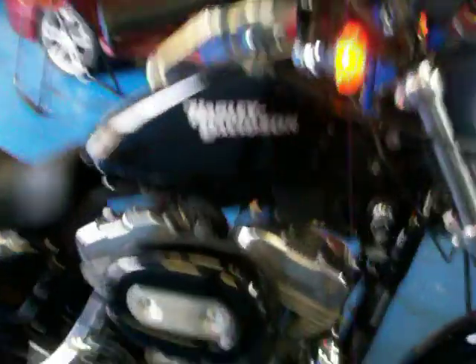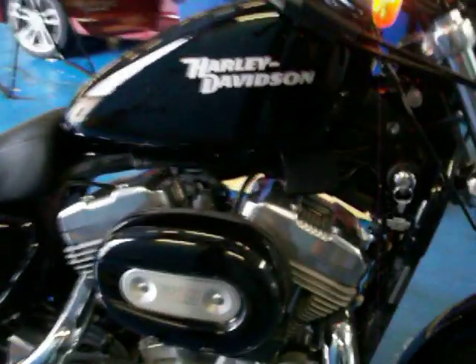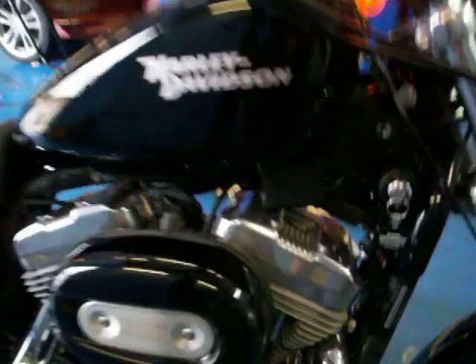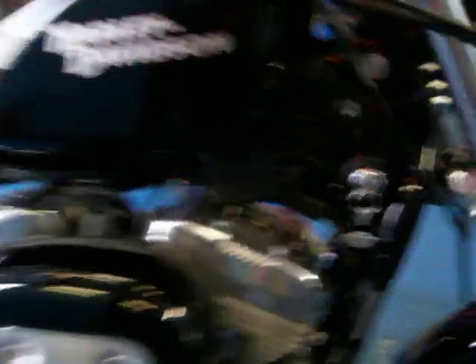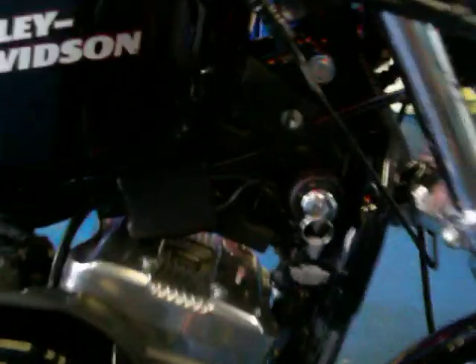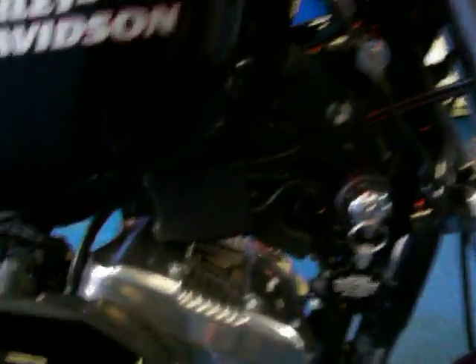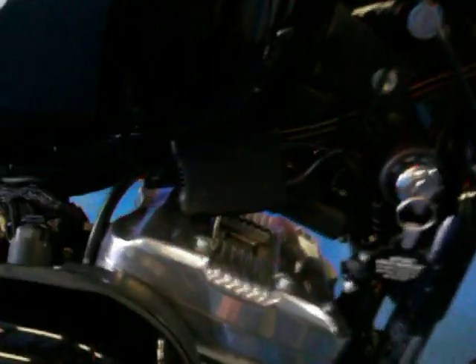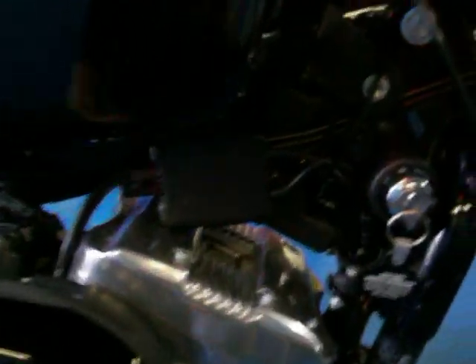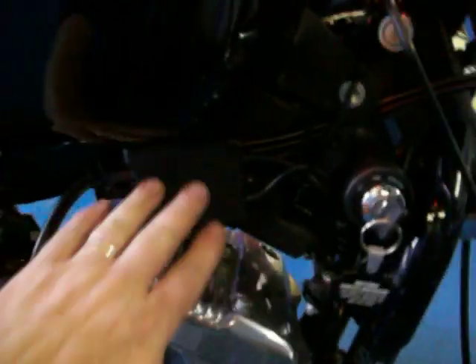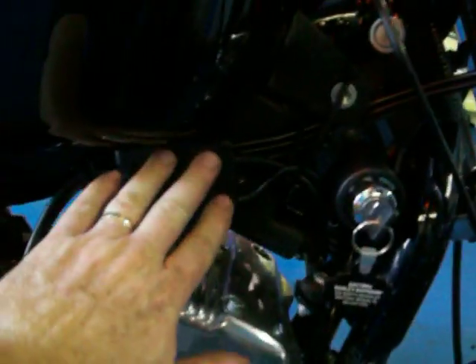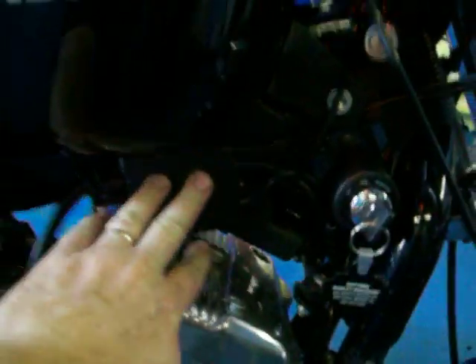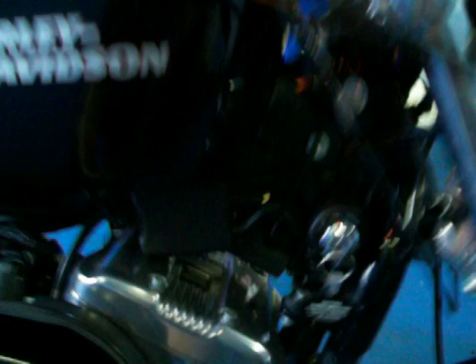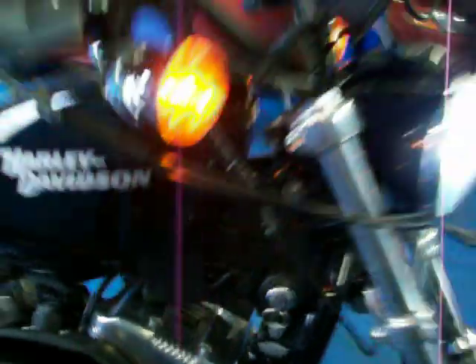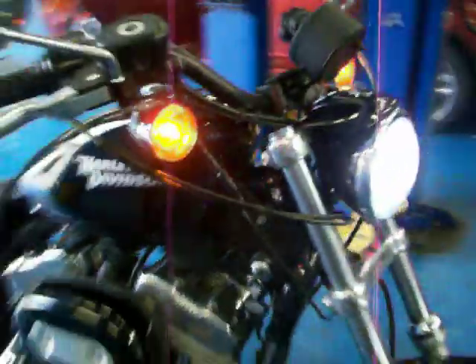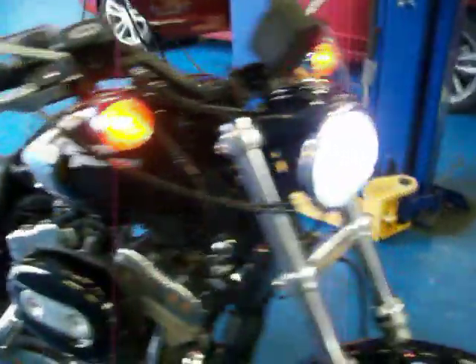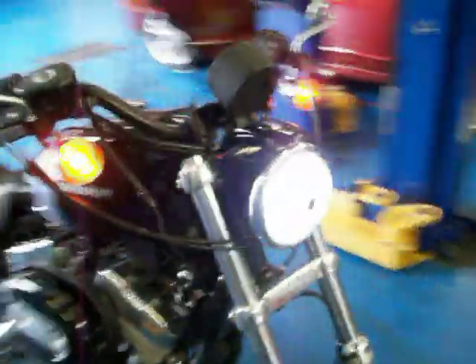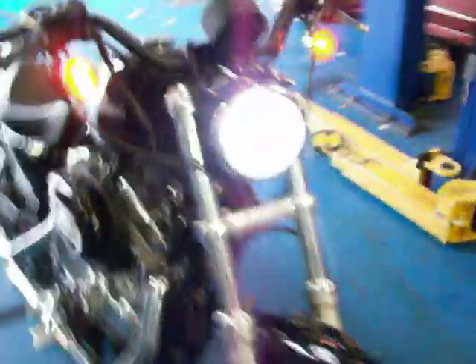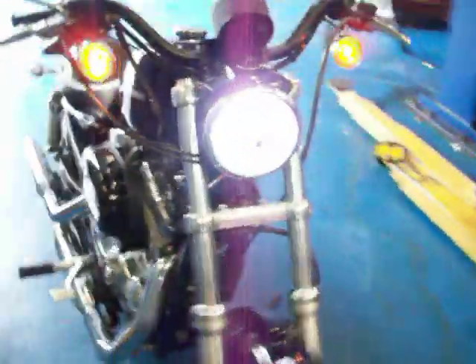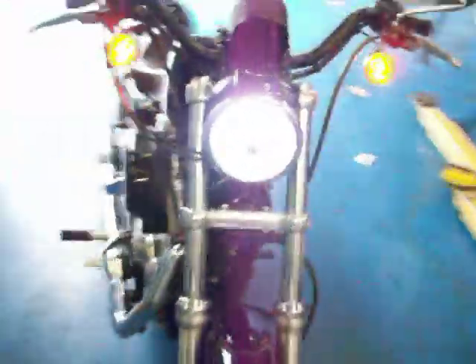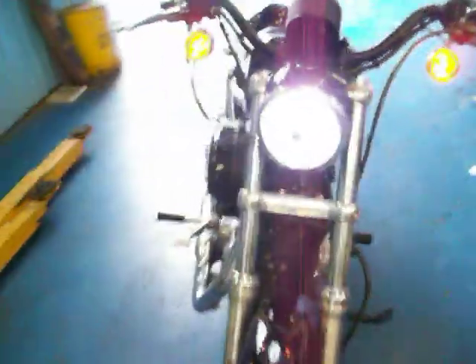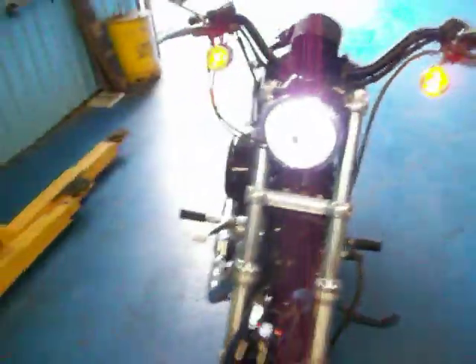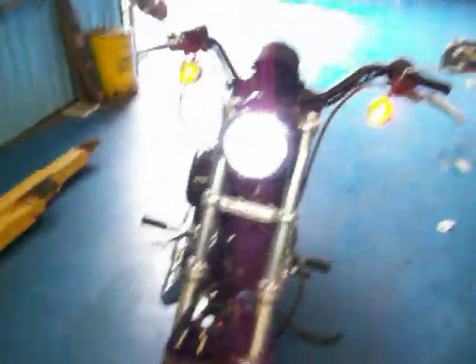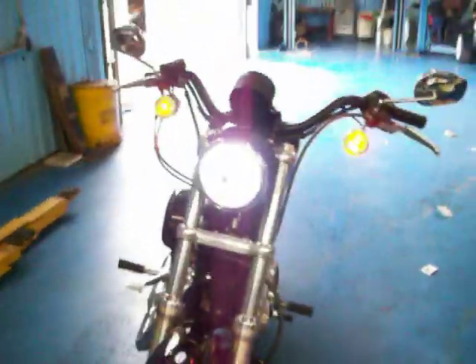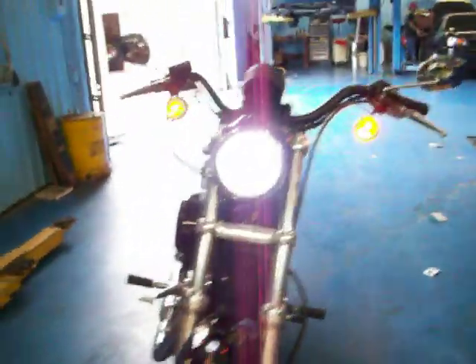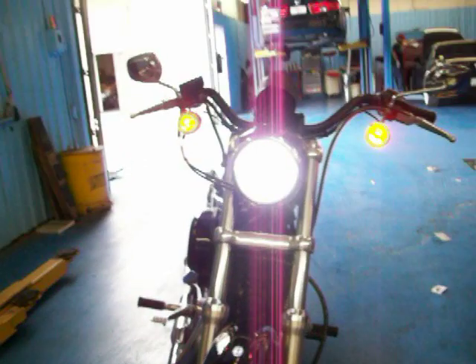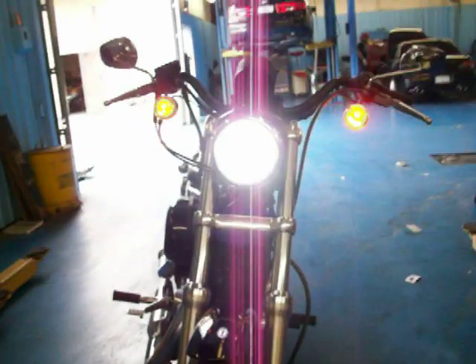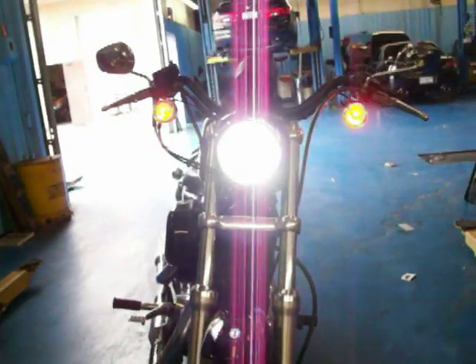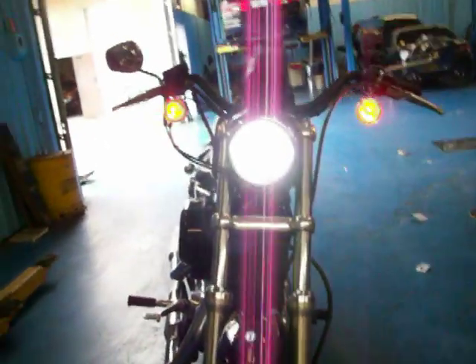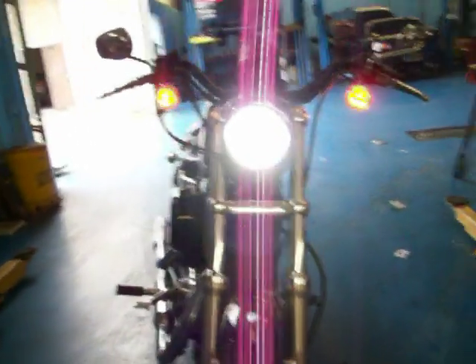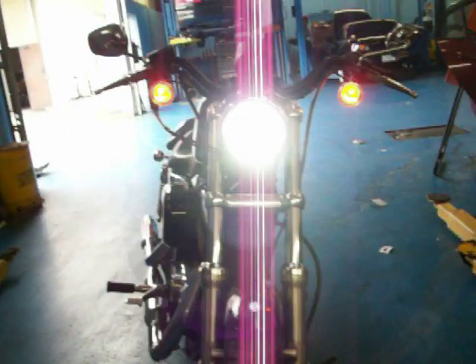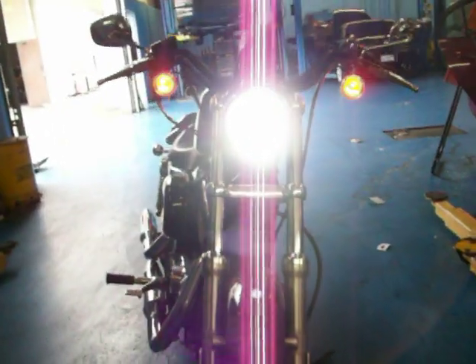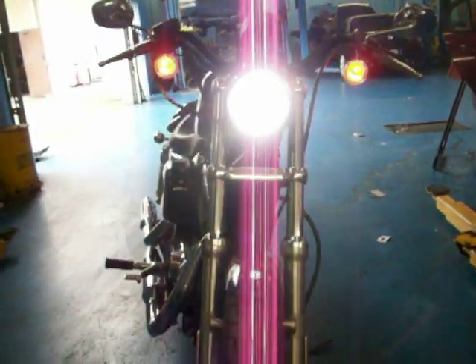Got a slimline ballast right here. I think it's going to show up pretty good at night.